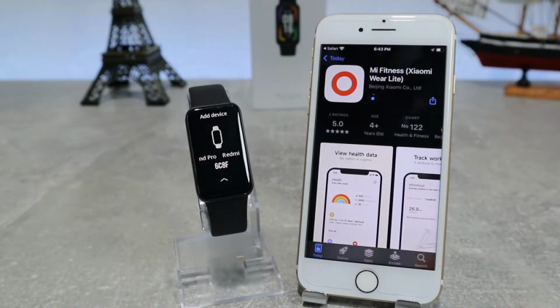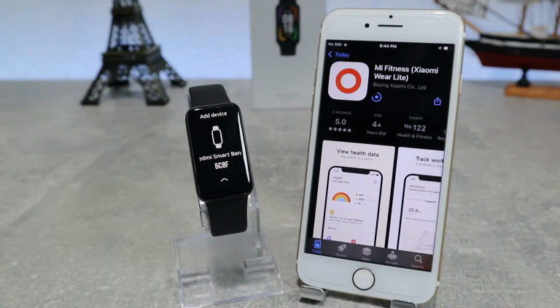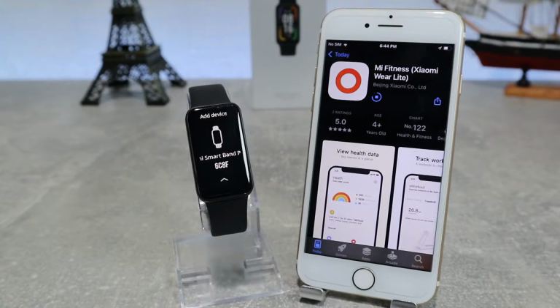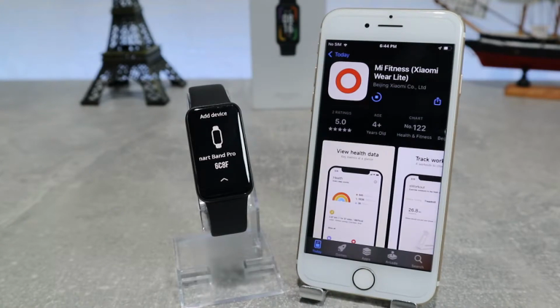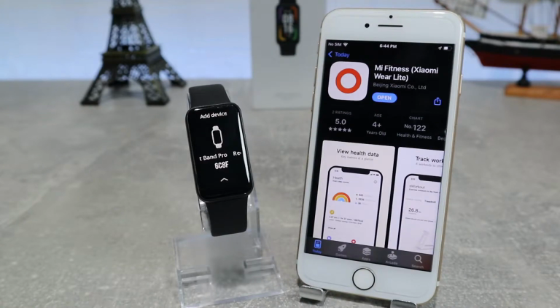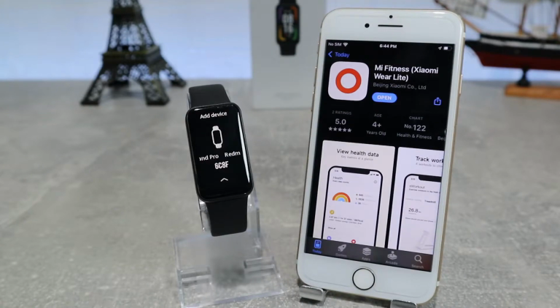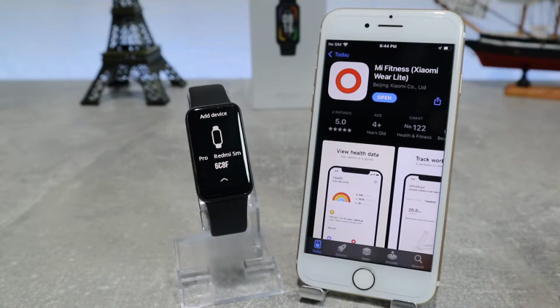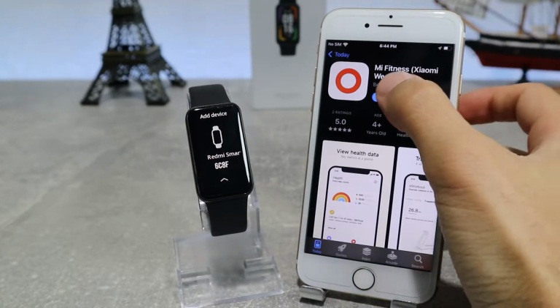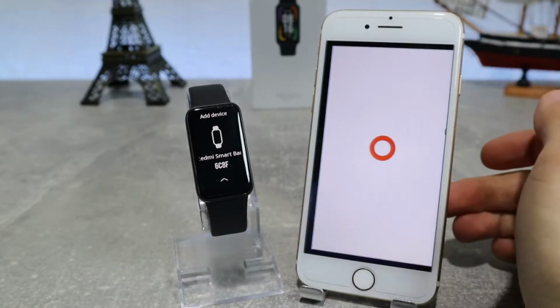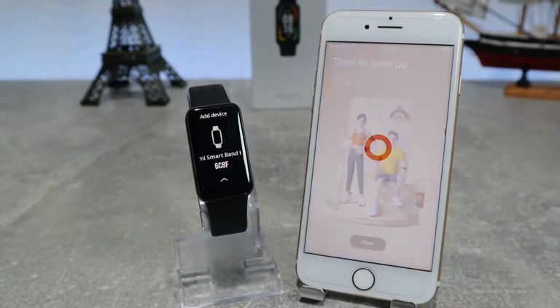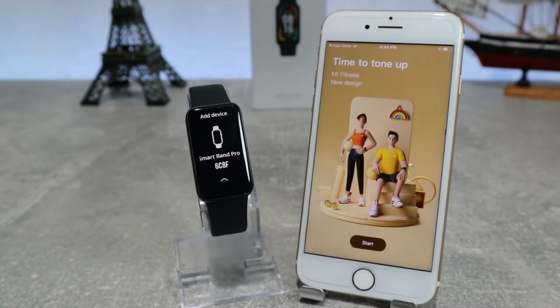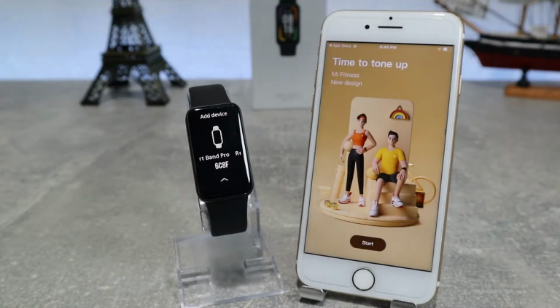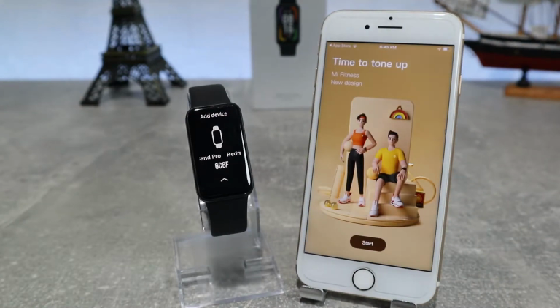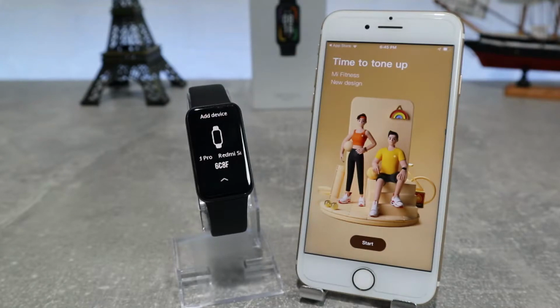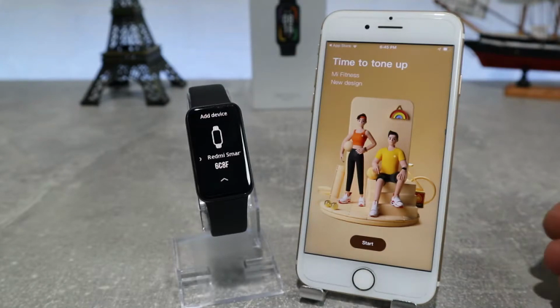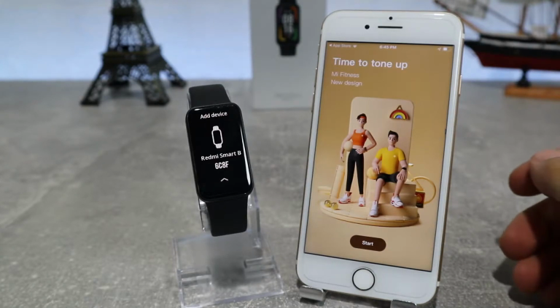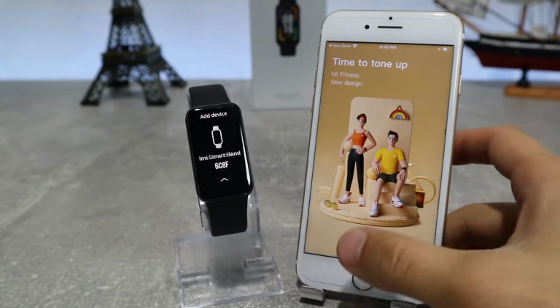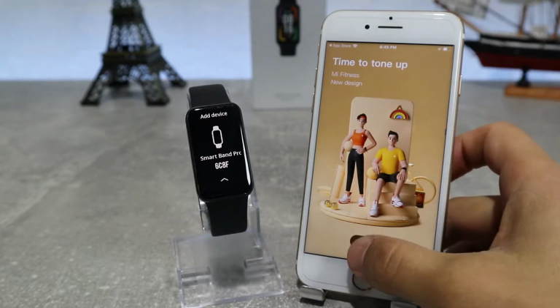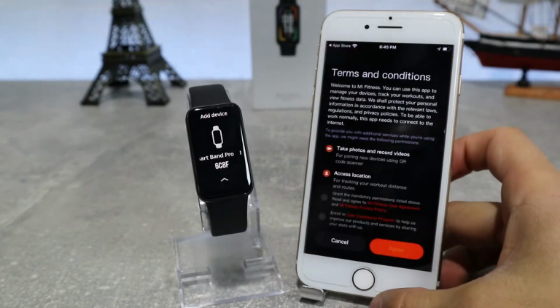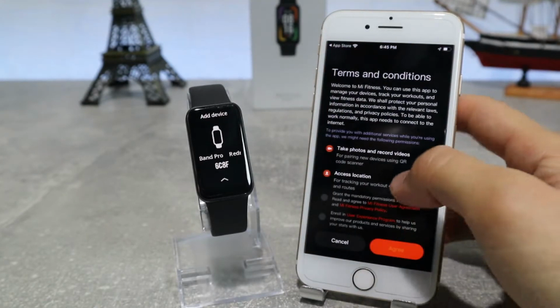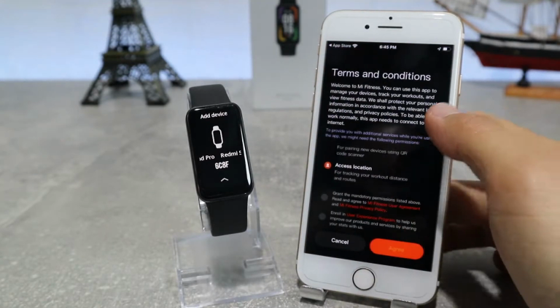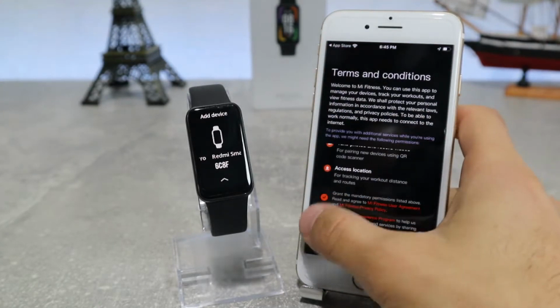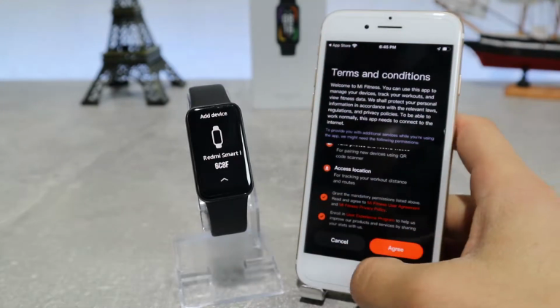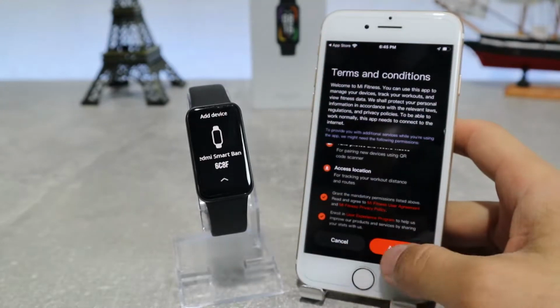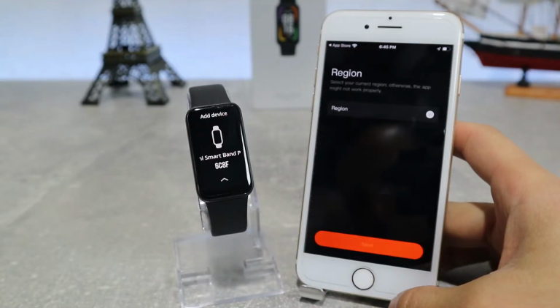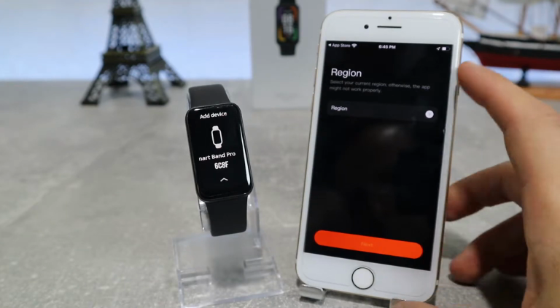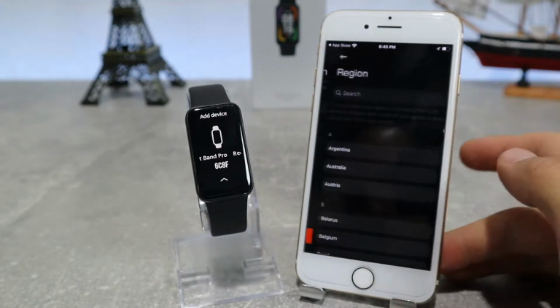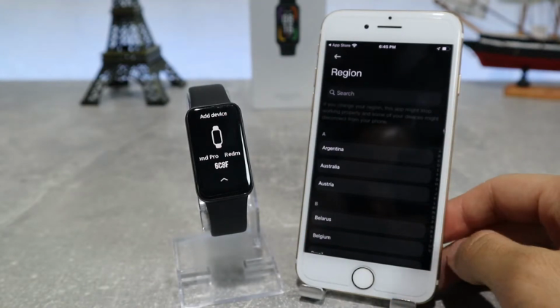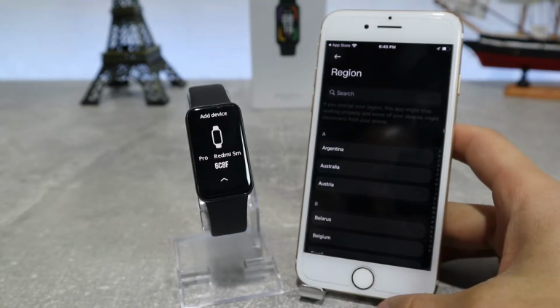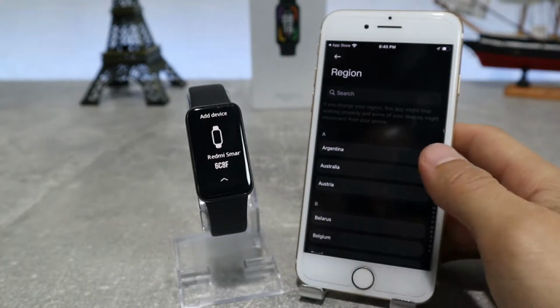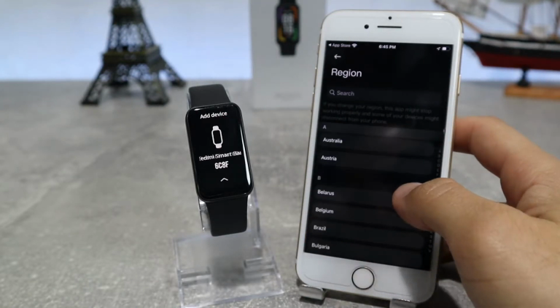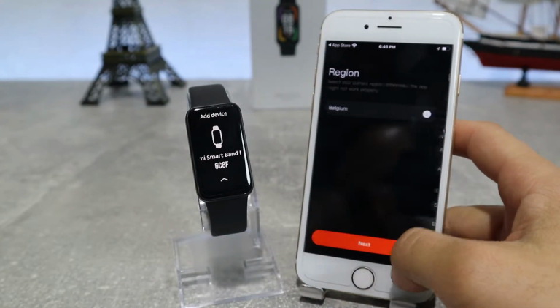As you can see here, we already downloaded the app and what we're going to do is go inside and see how to connect our watch. After we open the app, we will accept the terms and conditions, and after that we will choose our region.